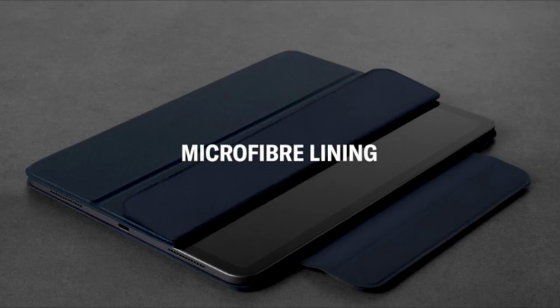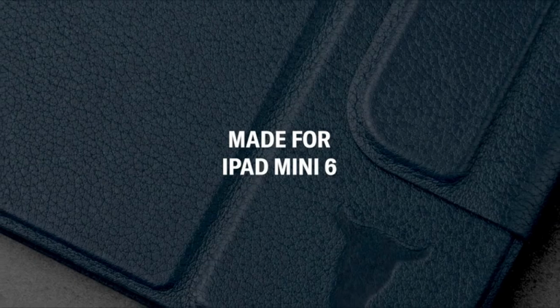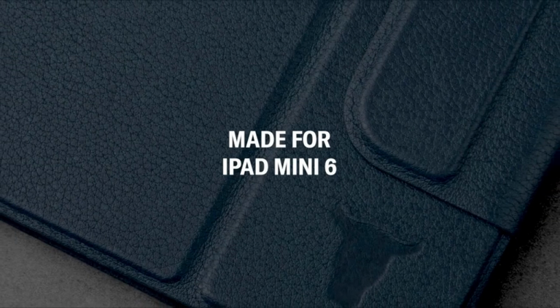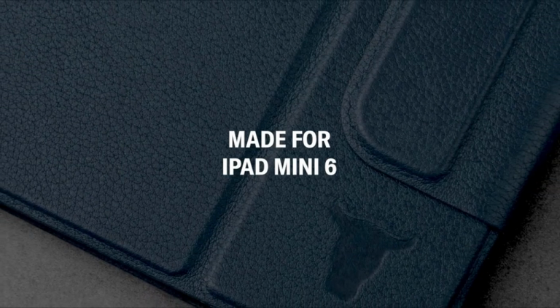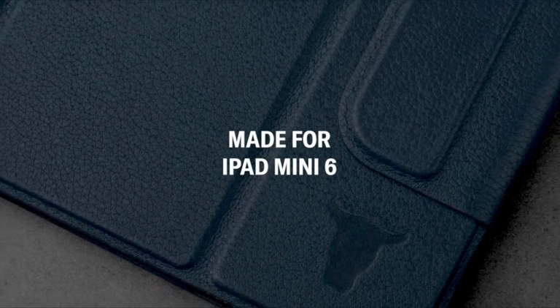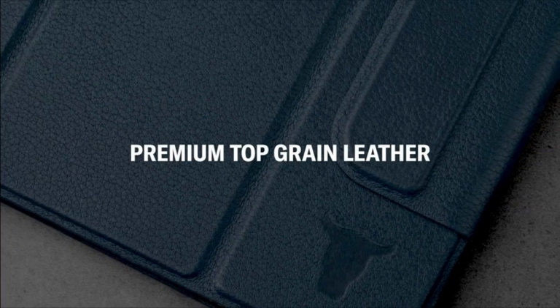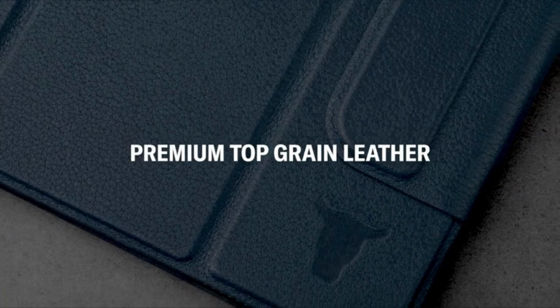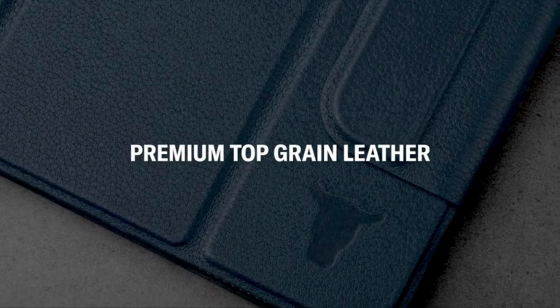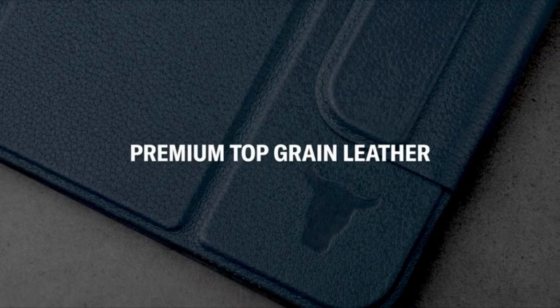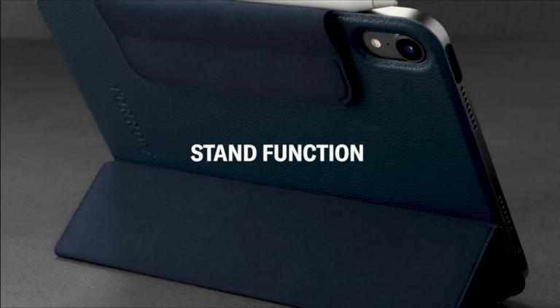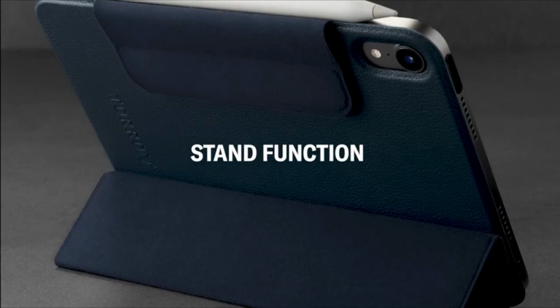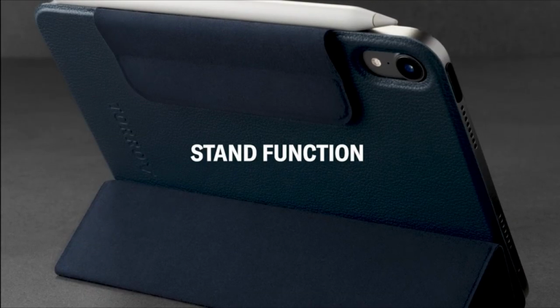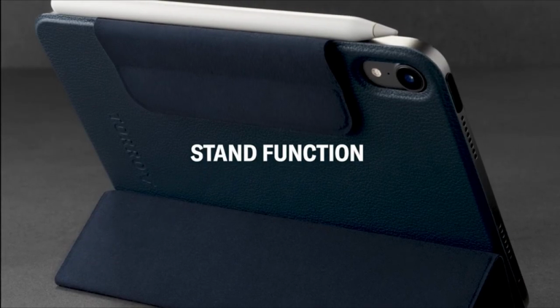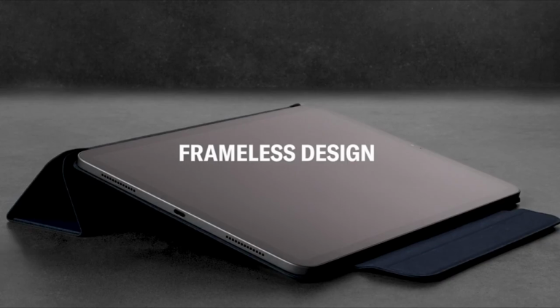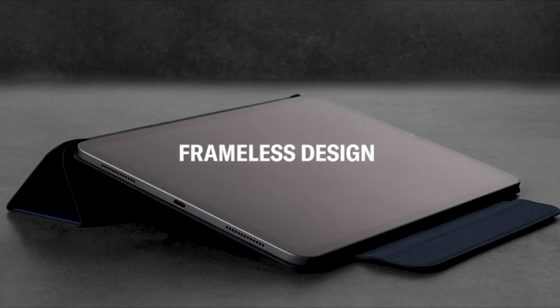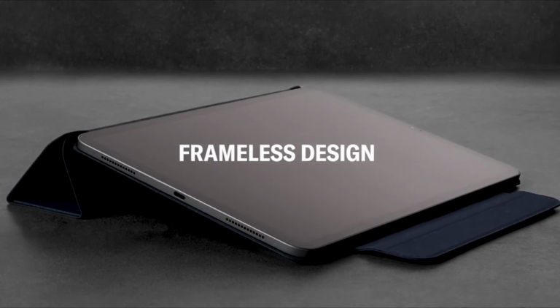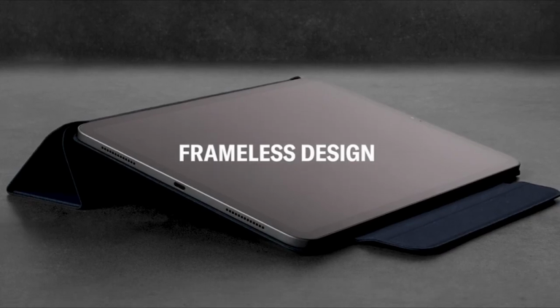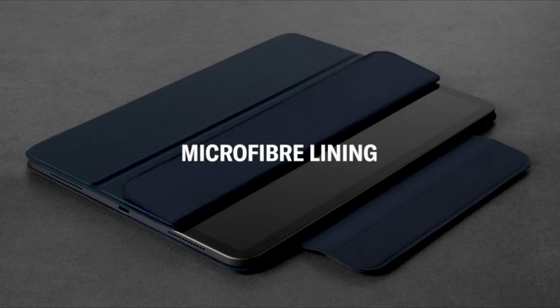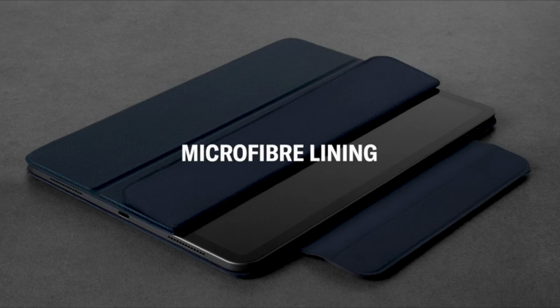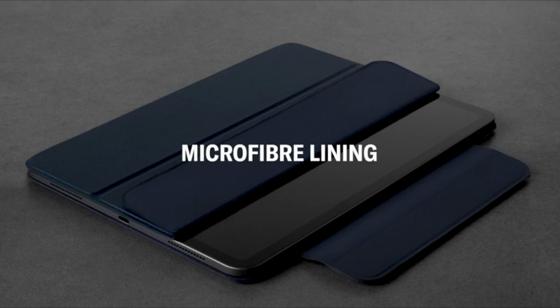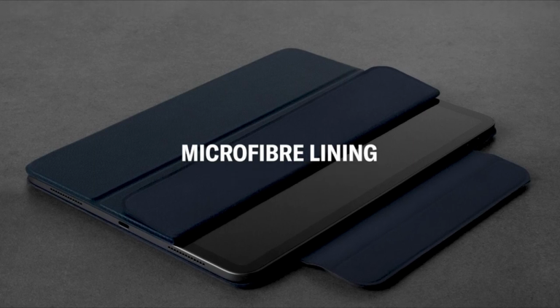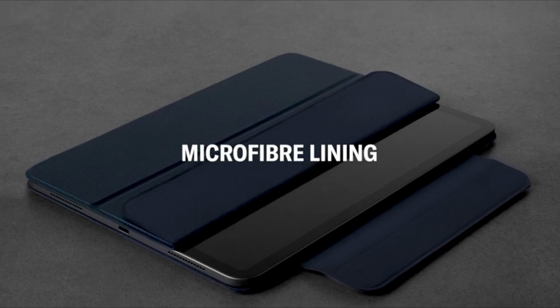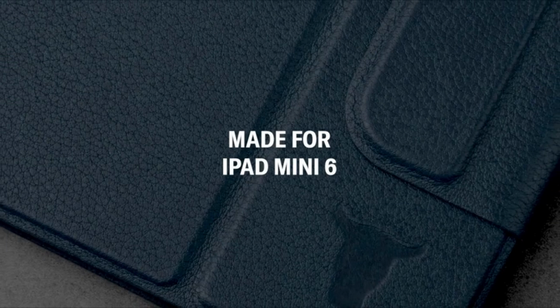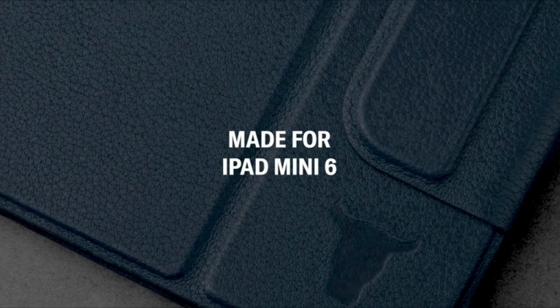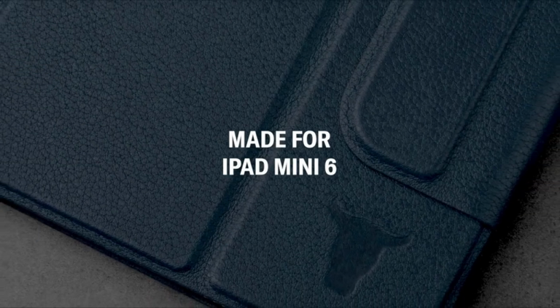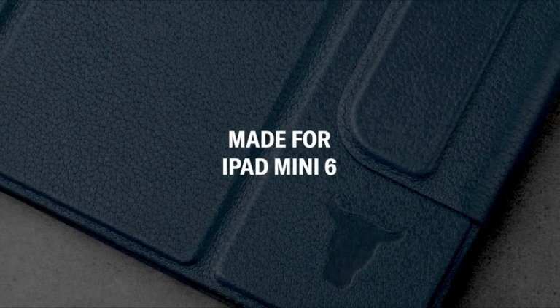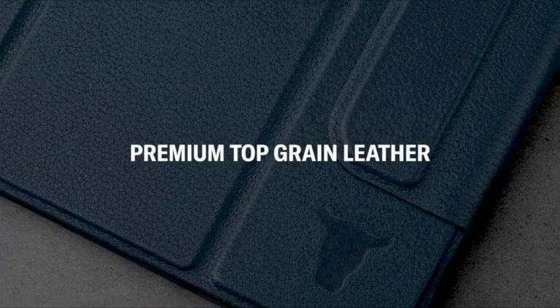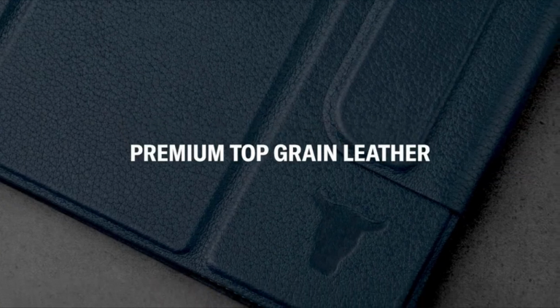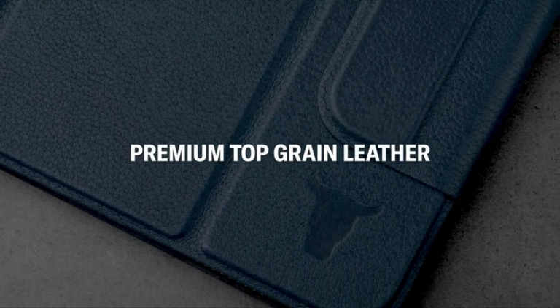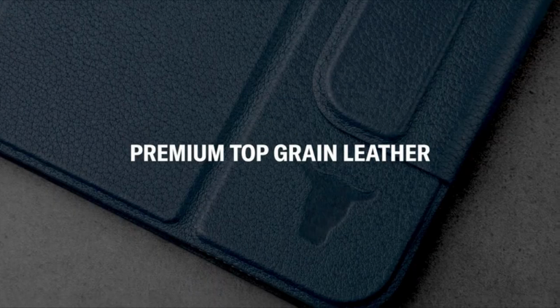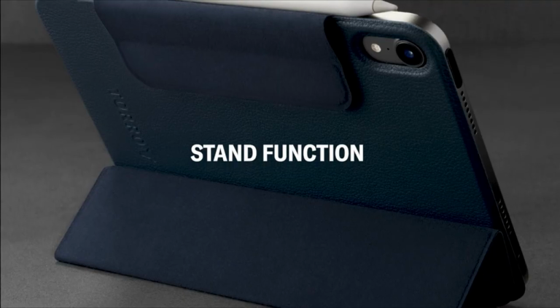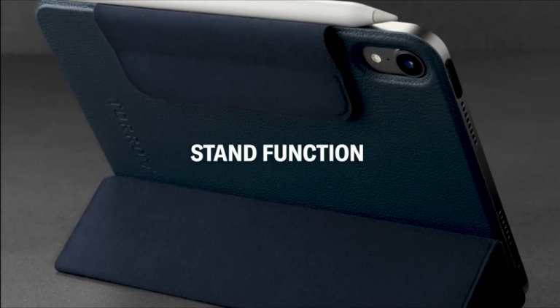Beyond protection, this case doubles as a convenient stand, allowing for hands-free viewing or typing. The inclusion of magnets ensures a perfect fit, securely enclosing your iPad Mini while adding a touch of elegance to your everyday carry. Elevate both style and functionality with the Toro Smart Folio — a true epitome of craftsmanship and innovation.